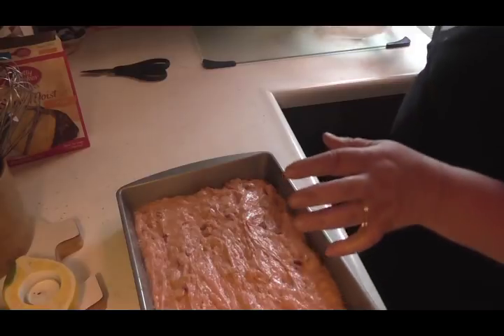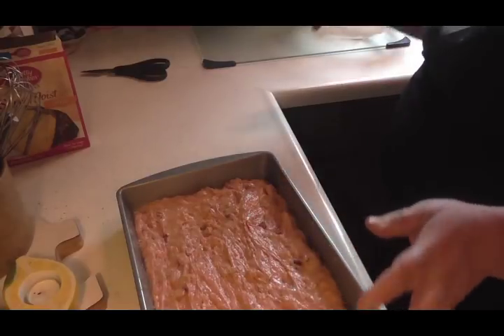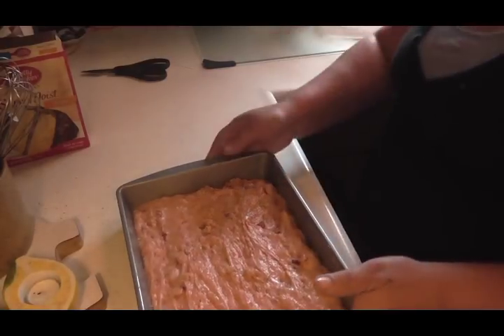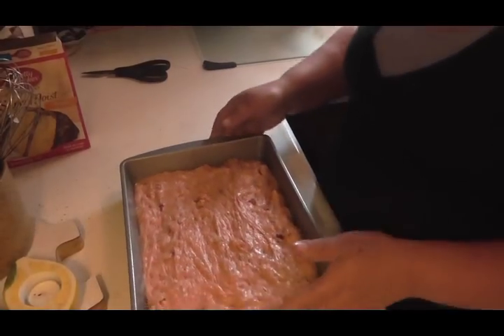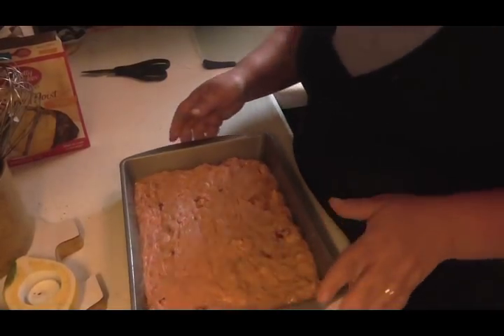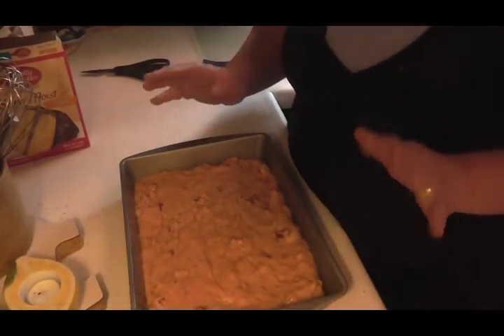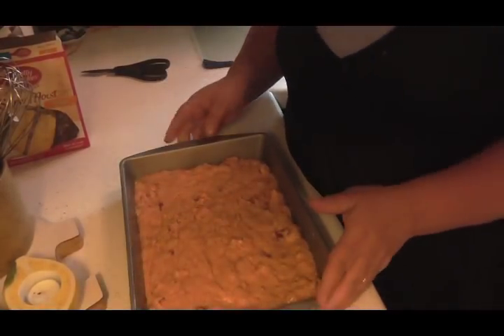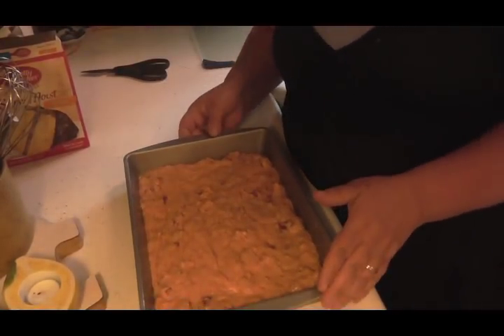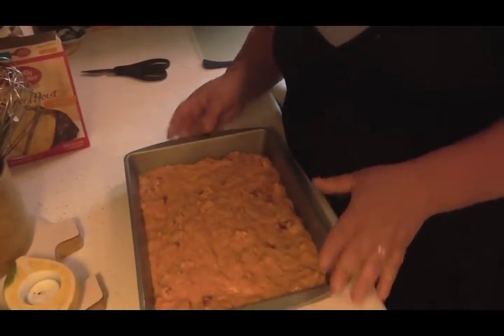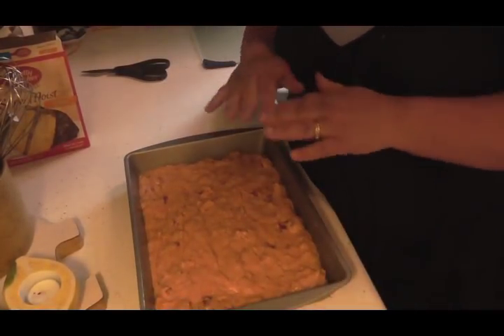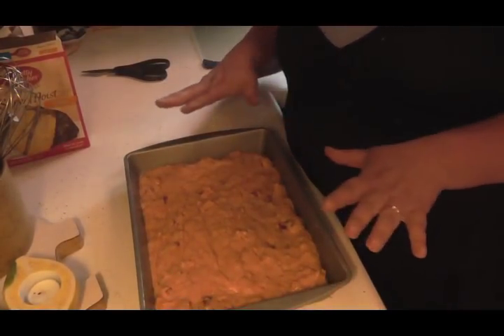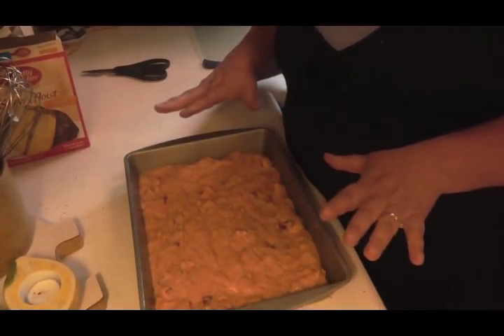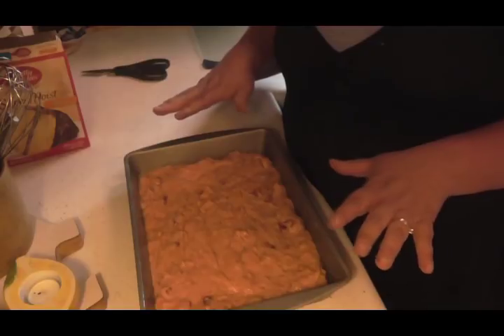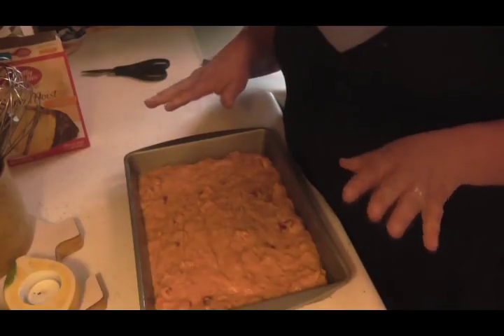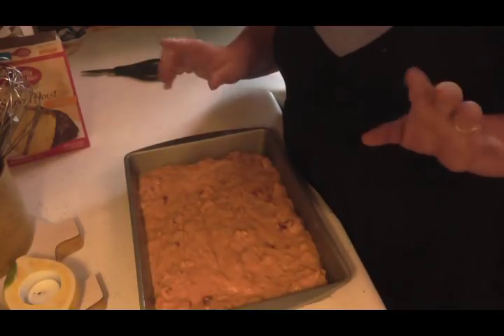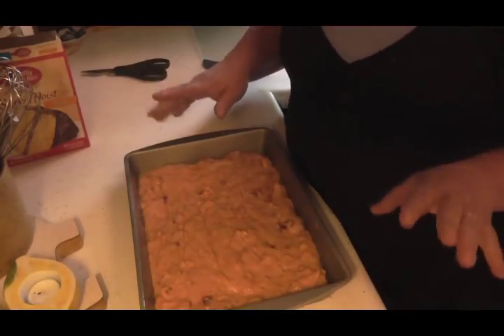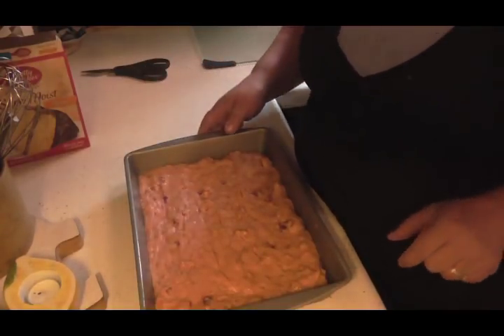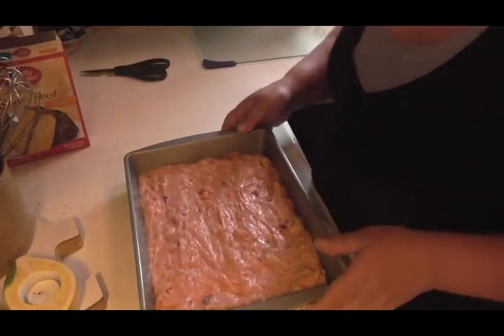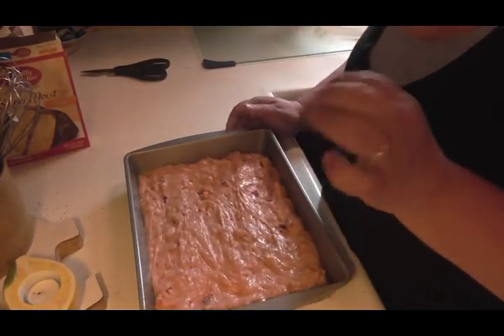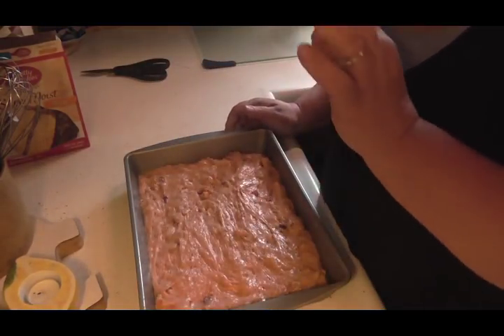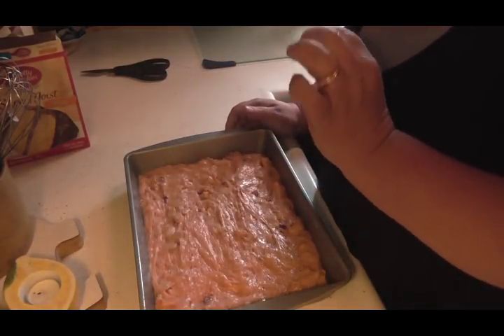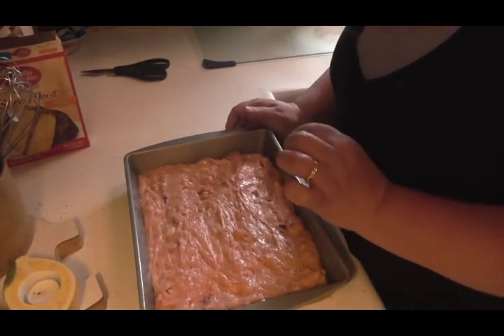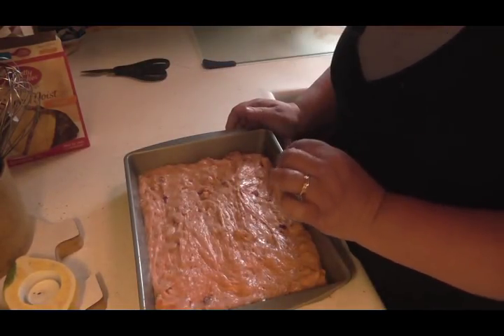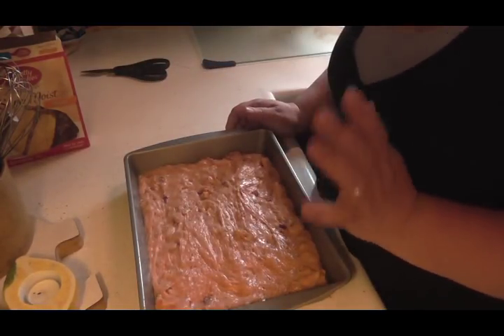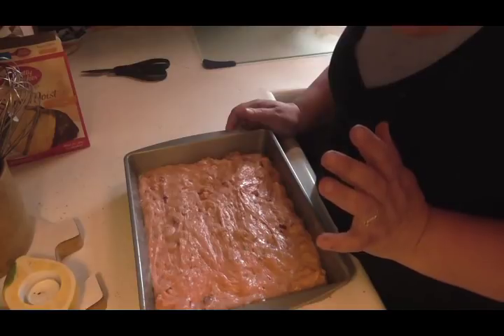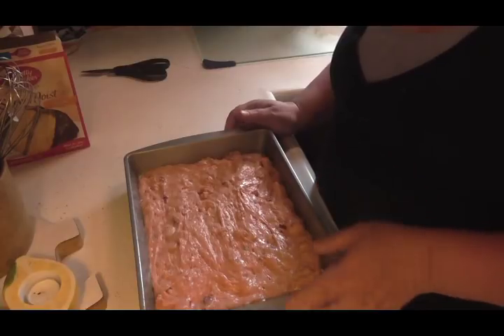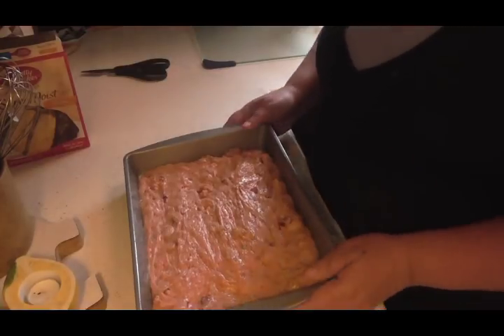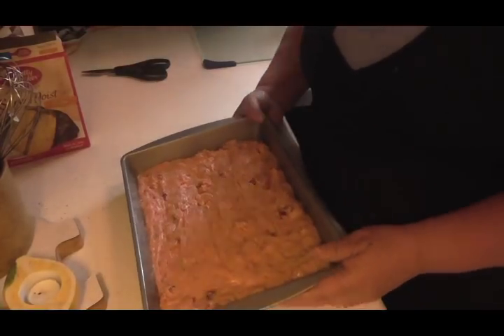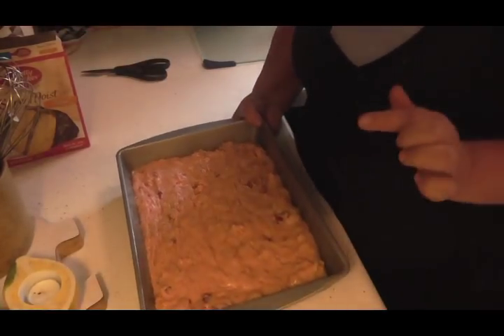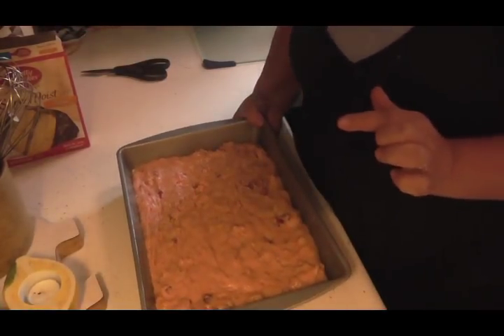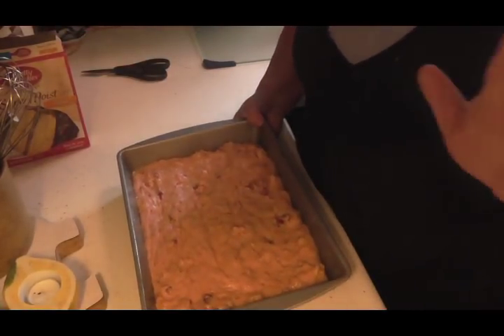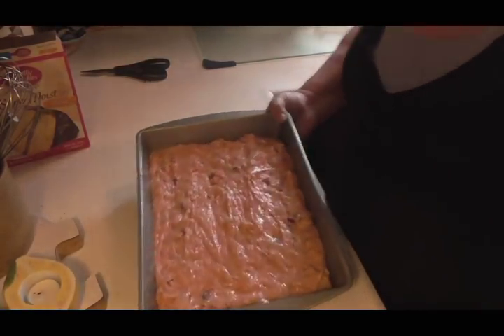This is going to go in a 350 degree oven just the way it is for 30 to 35 minutes, until you insert a toothpick and it comes out clean. So when this is done, I will be back.